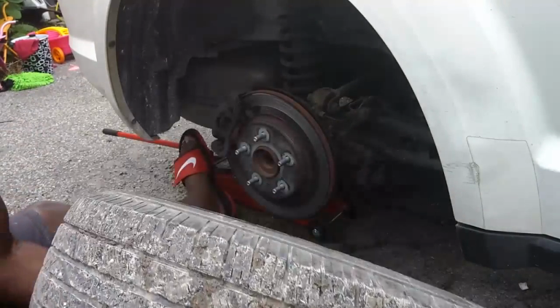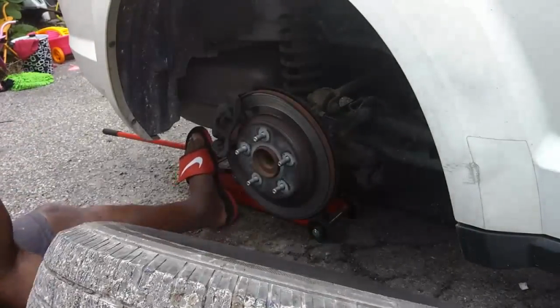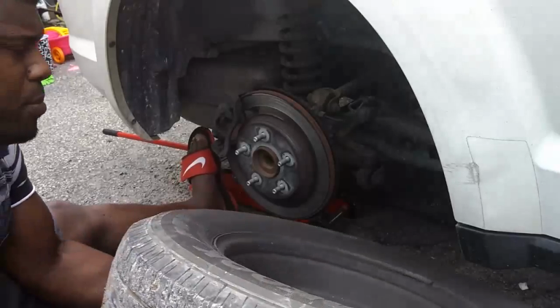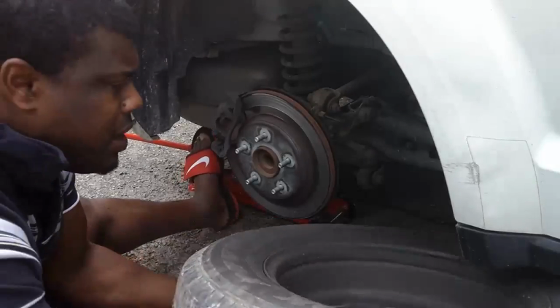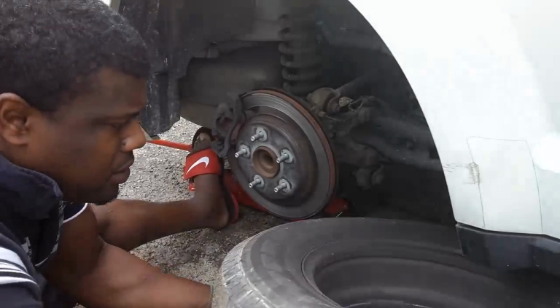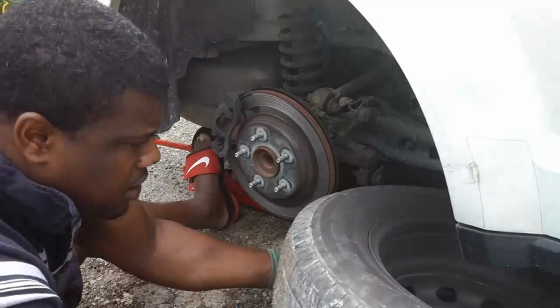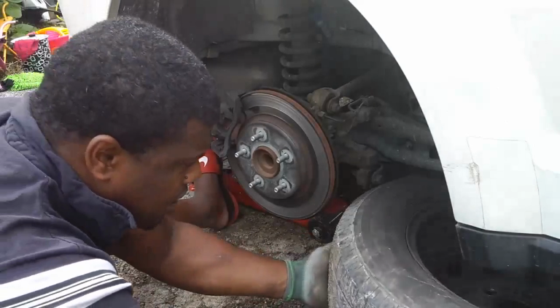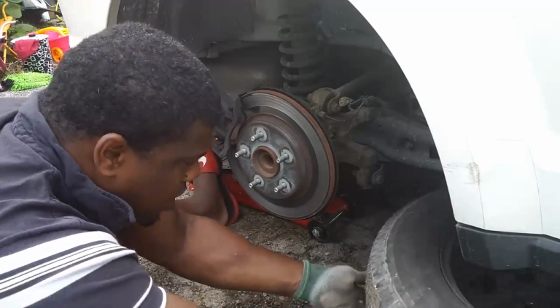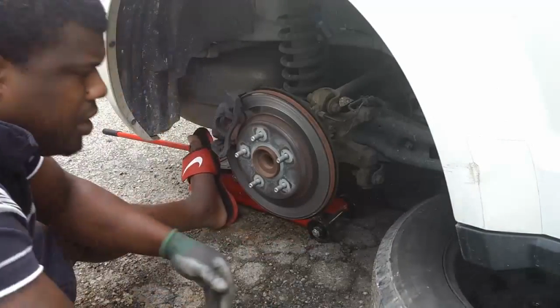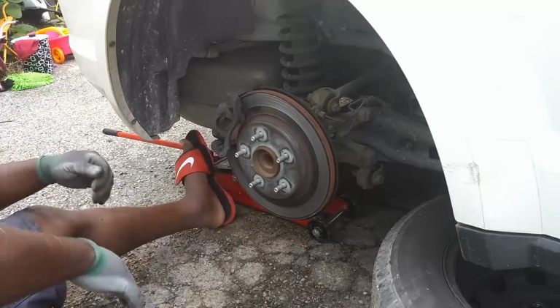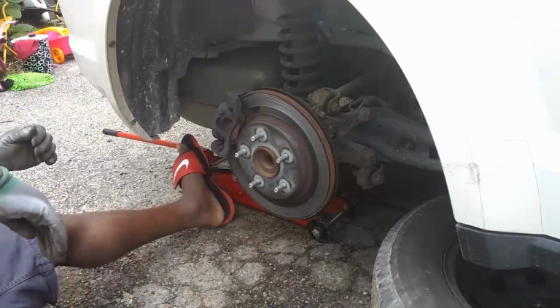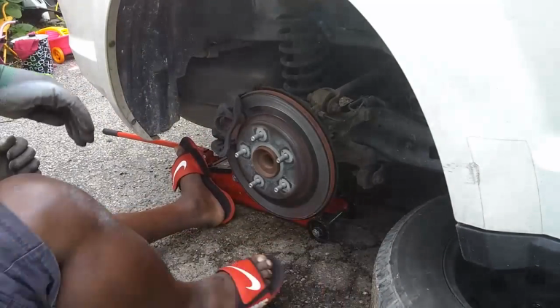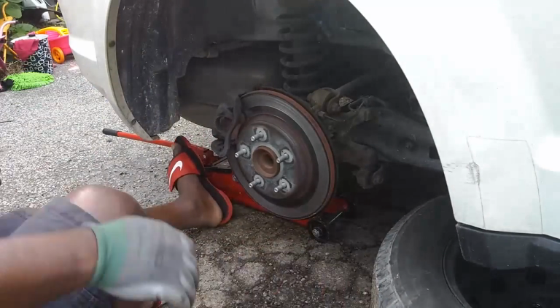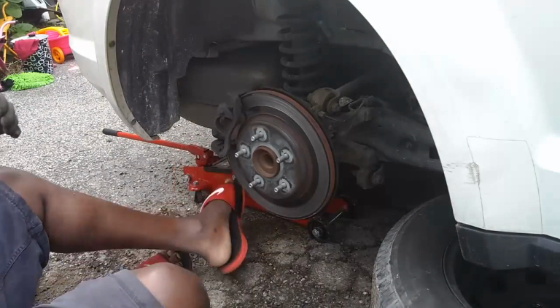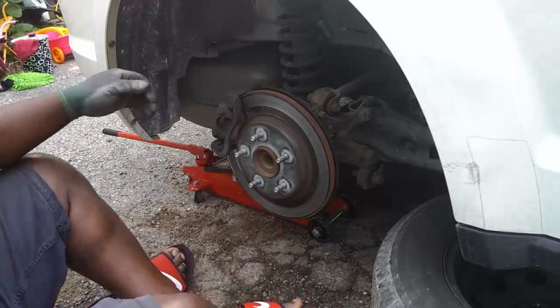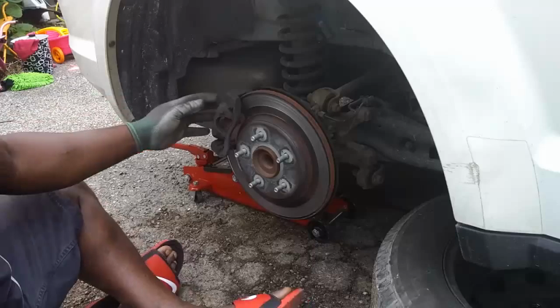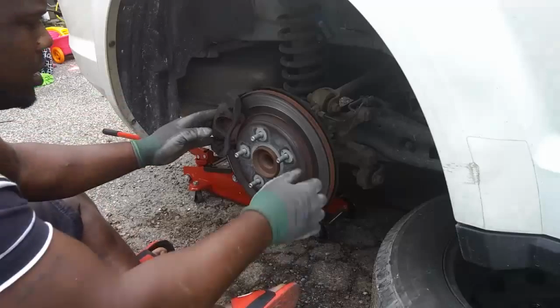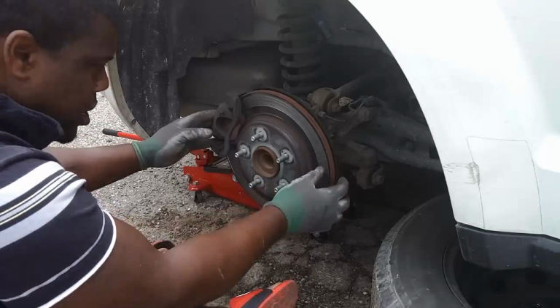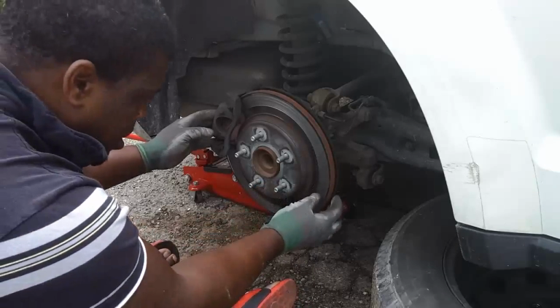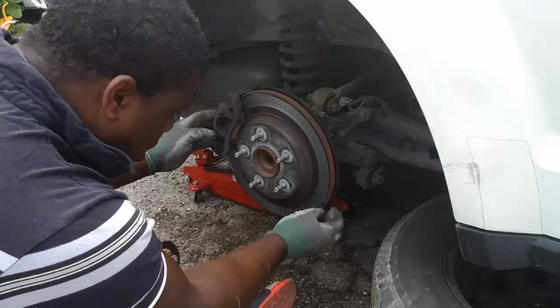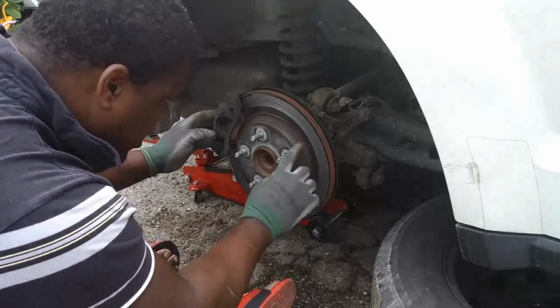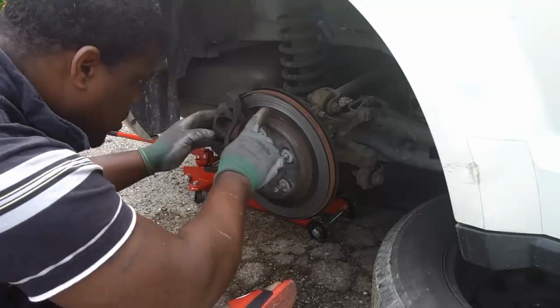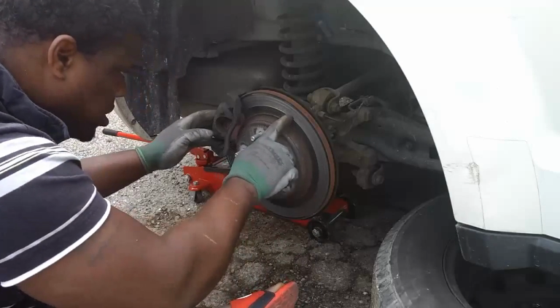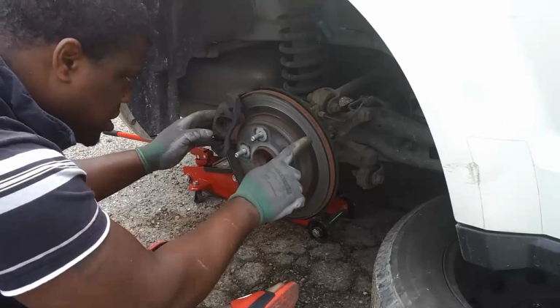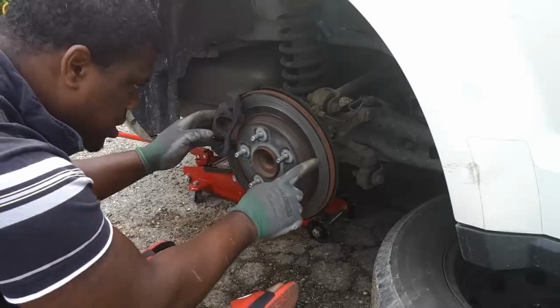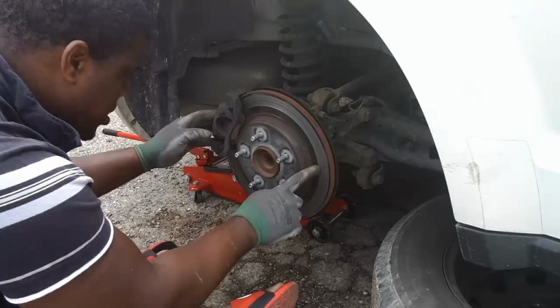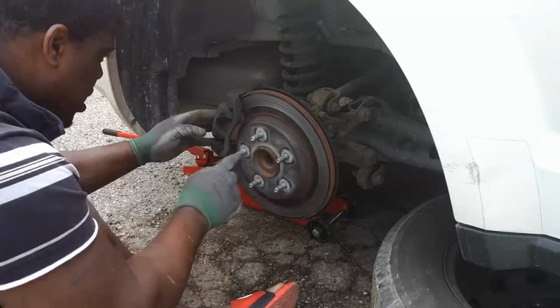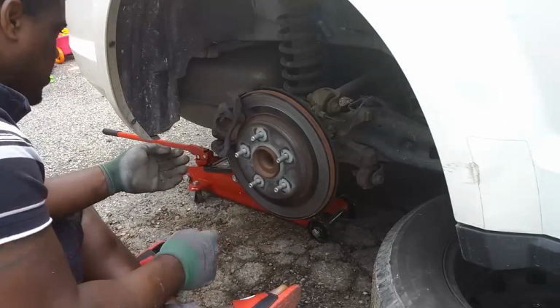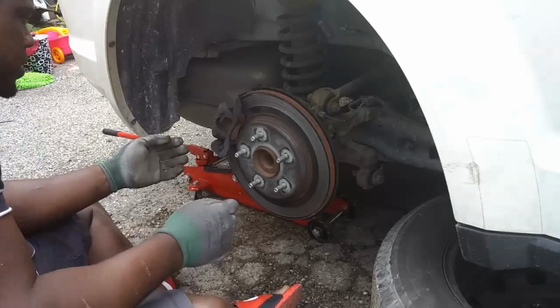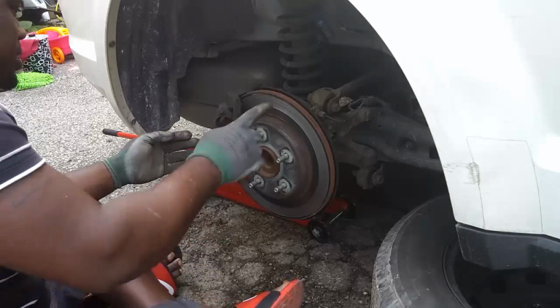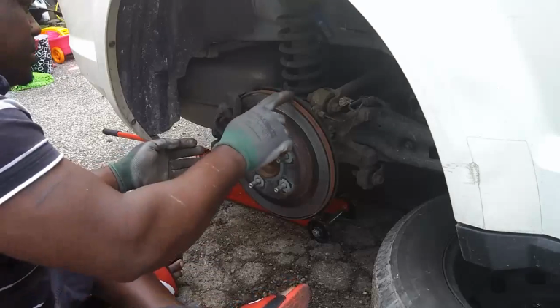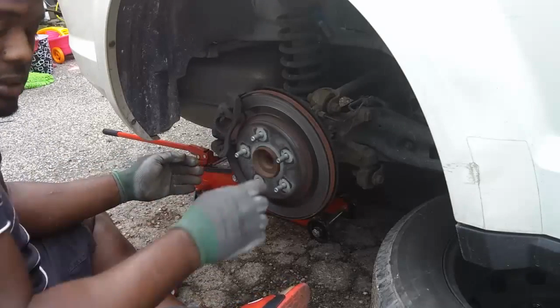I was trying to put my tire under there. As you can see, the brakes are pretty much gone — I'm rubbing scale to scale, metal on metal.